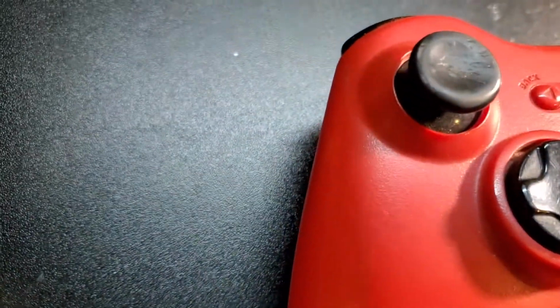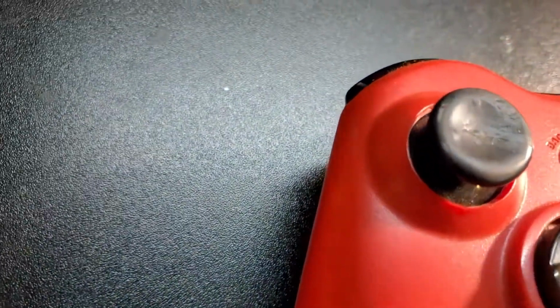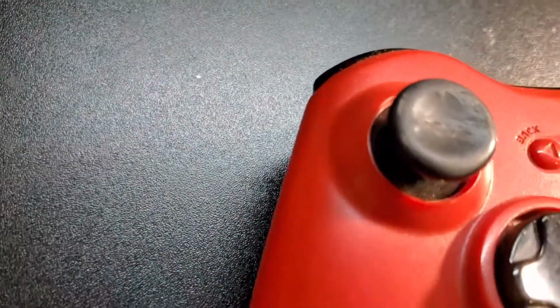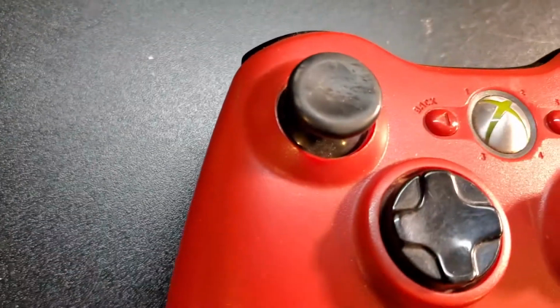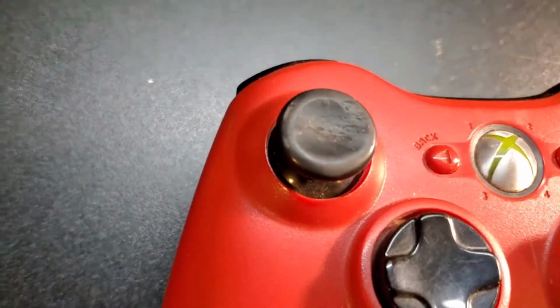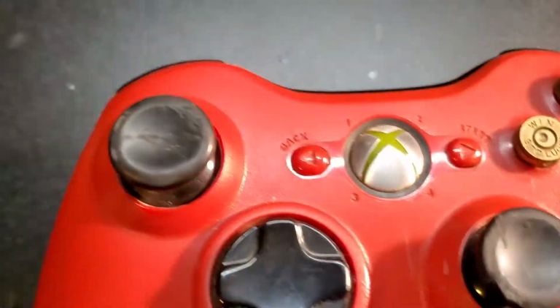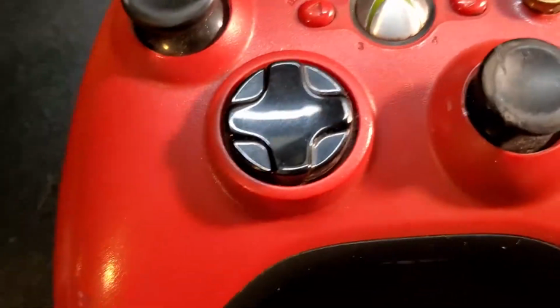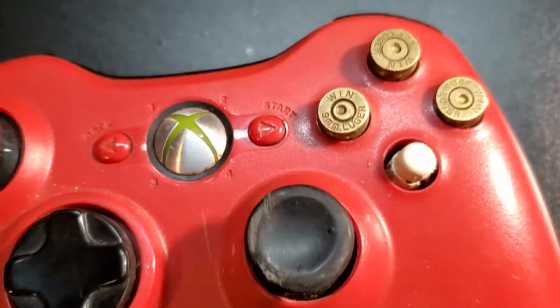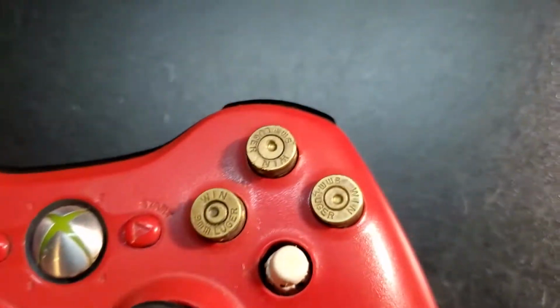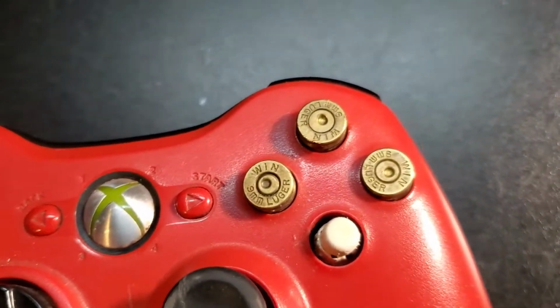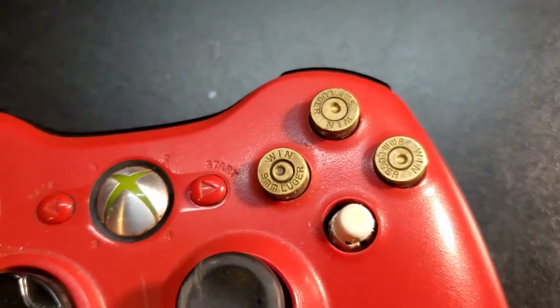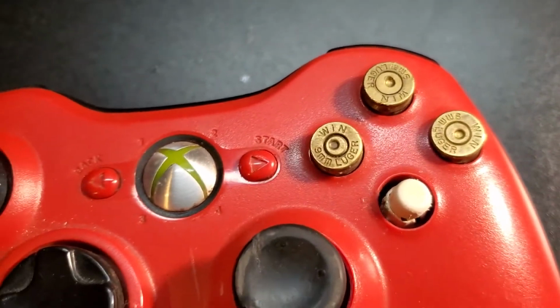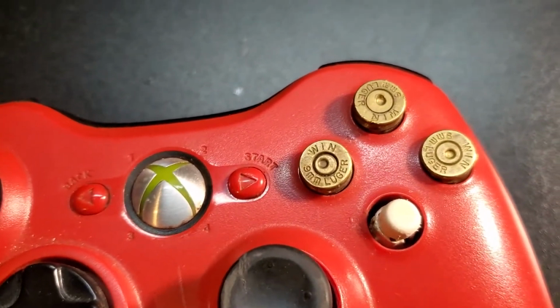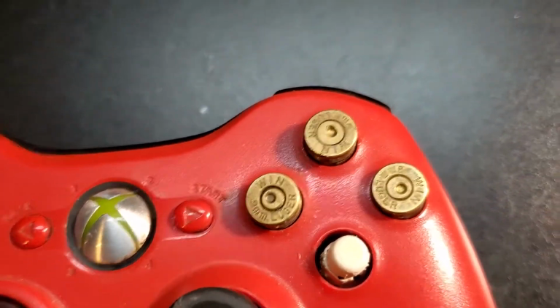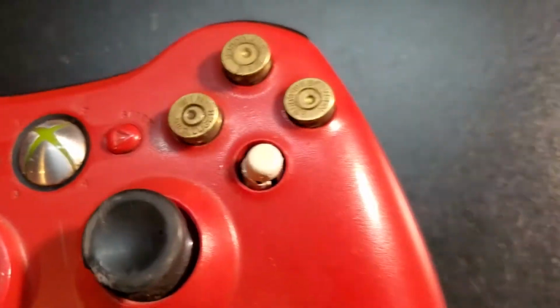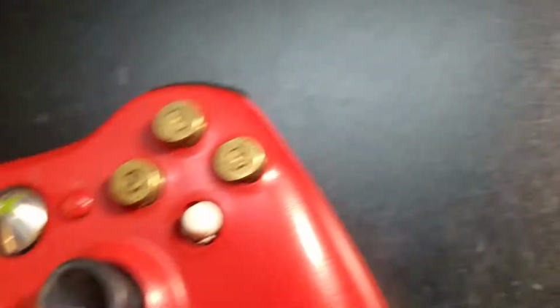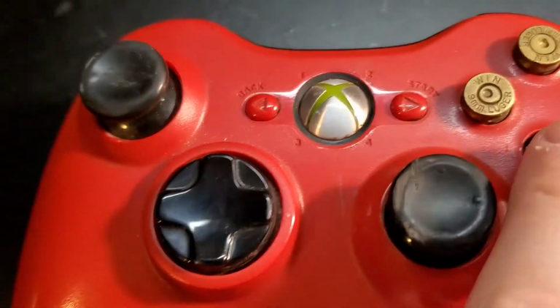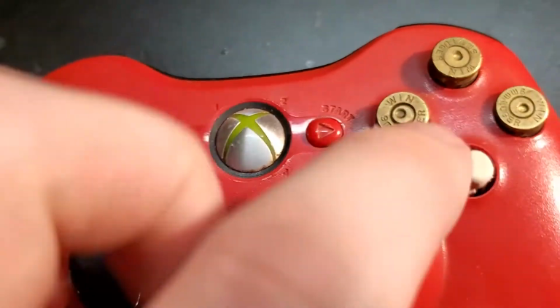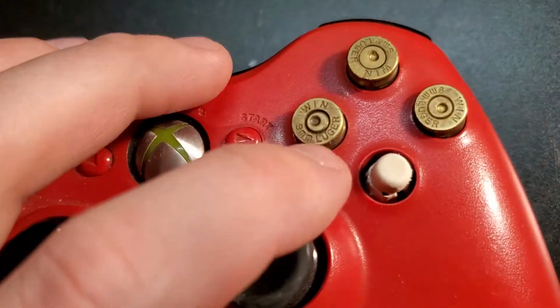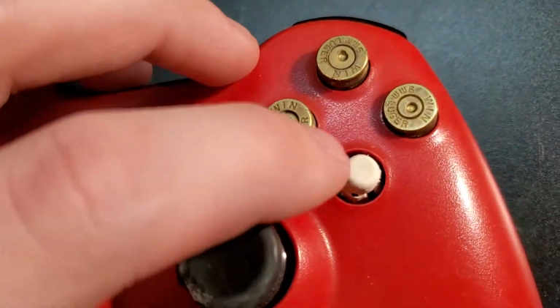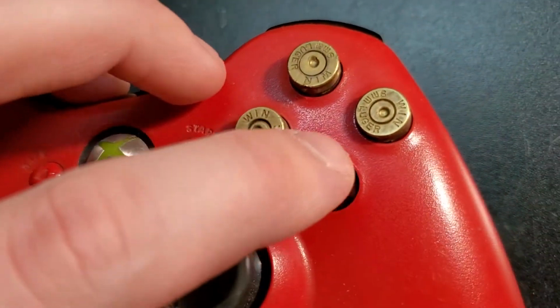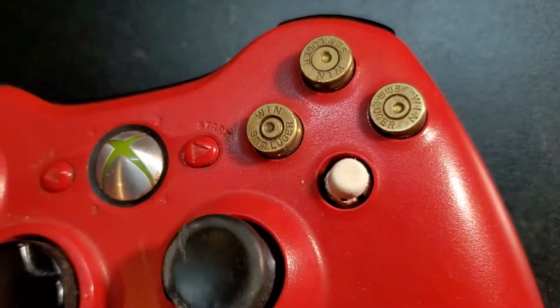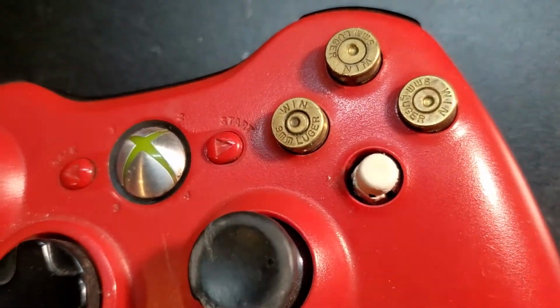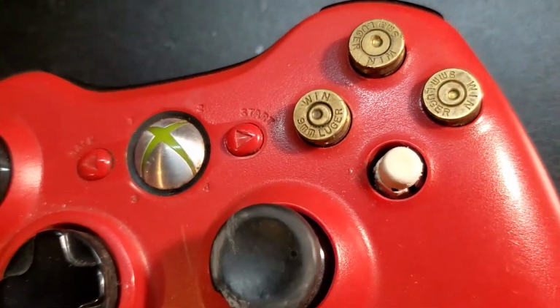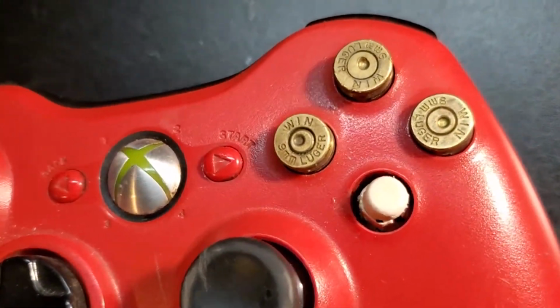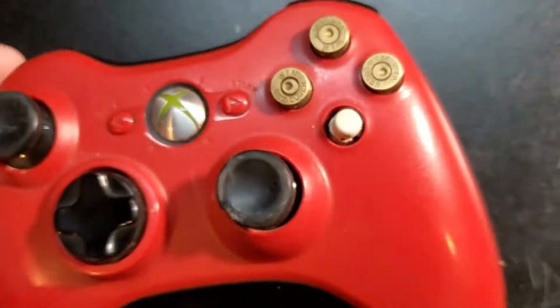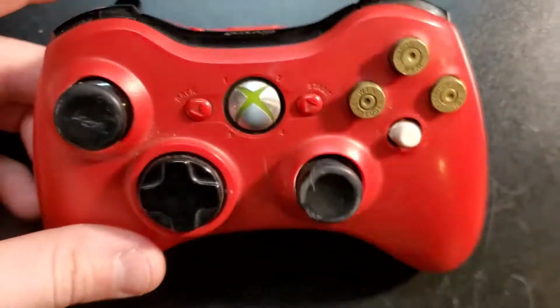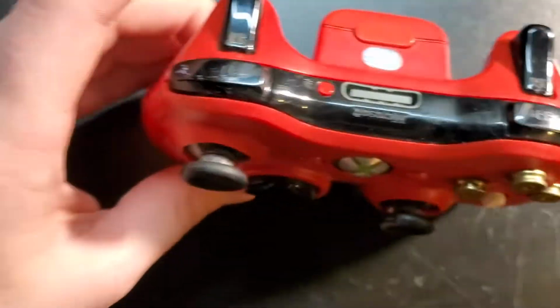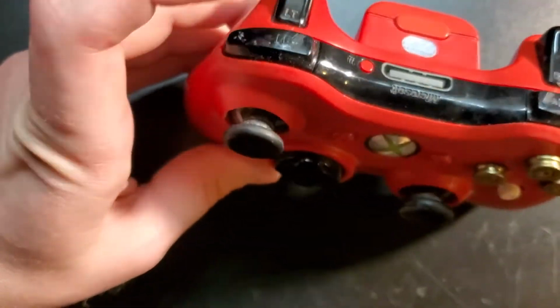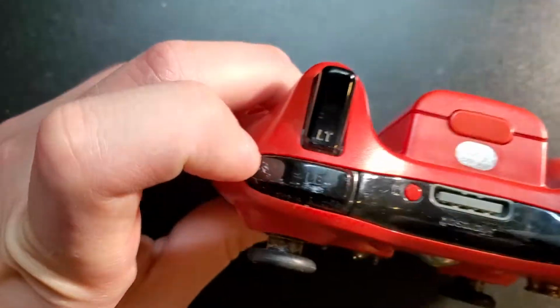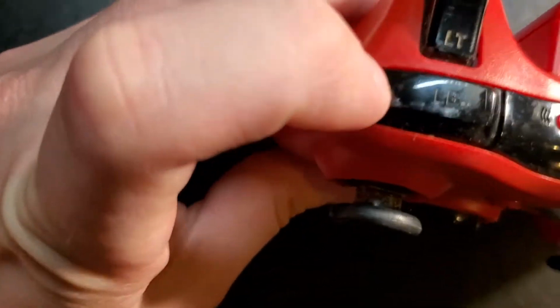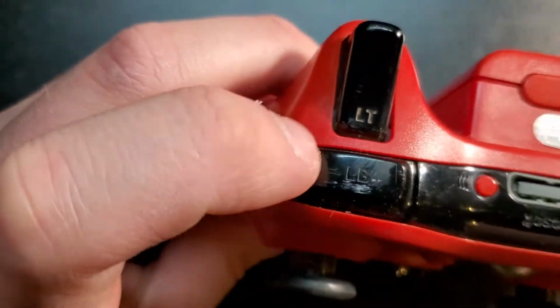It's pretty scuffed. The analog sticks are shot. It's going to need new A, B, X, and Y buttons. I can't tell — I think this is an eraser? I don't know at this point. We're going to need to look over the bumpers.